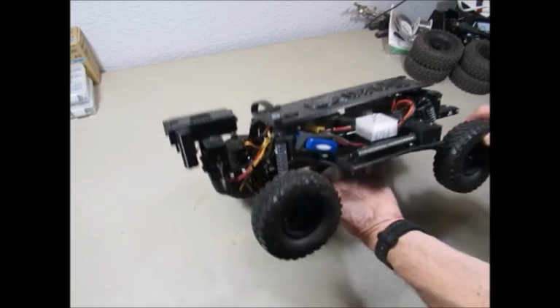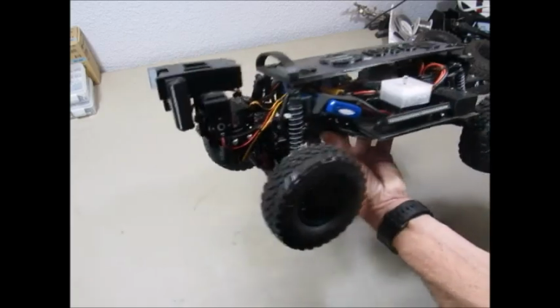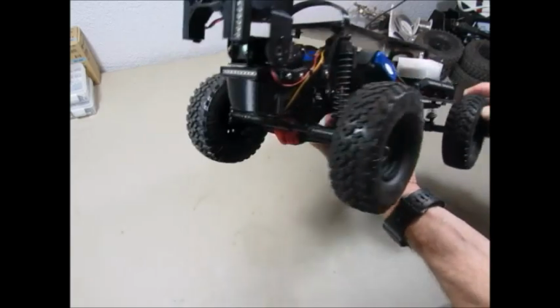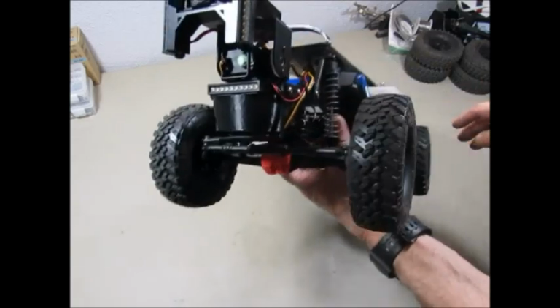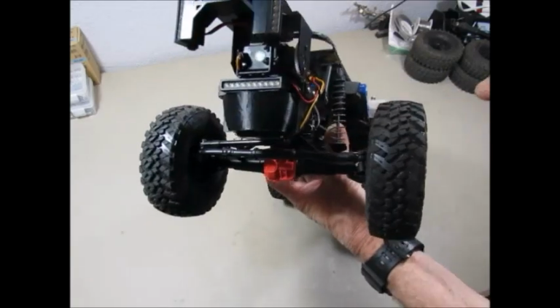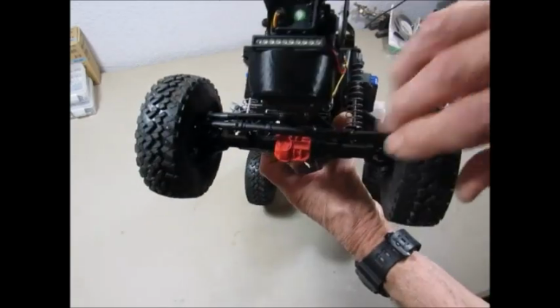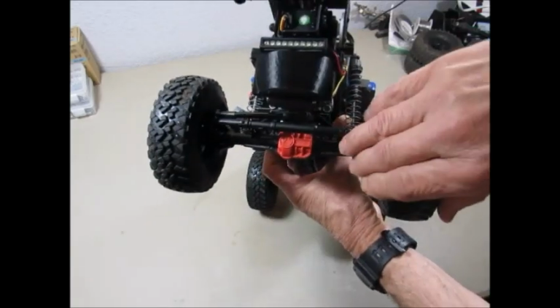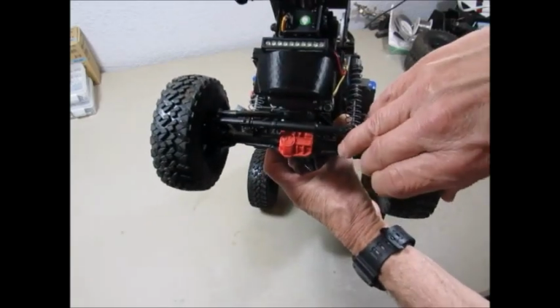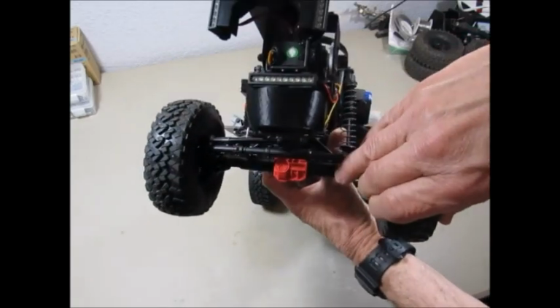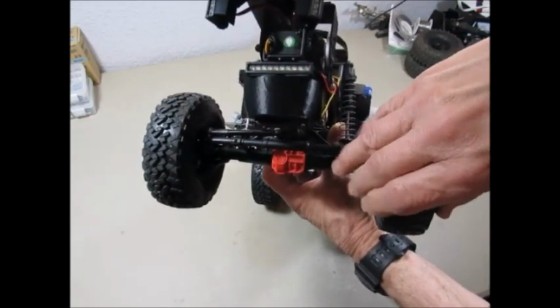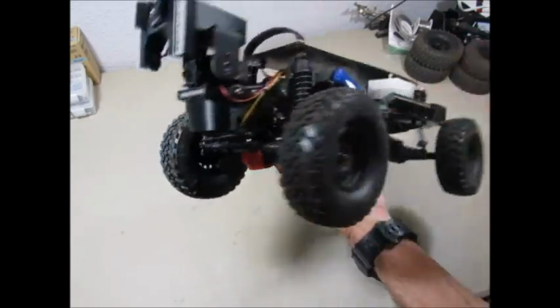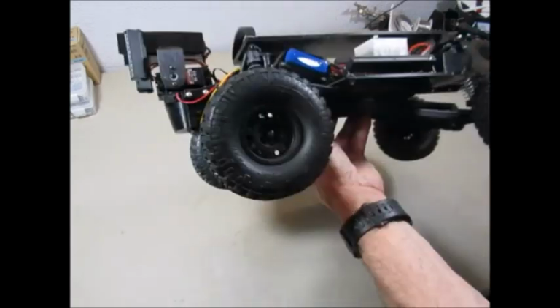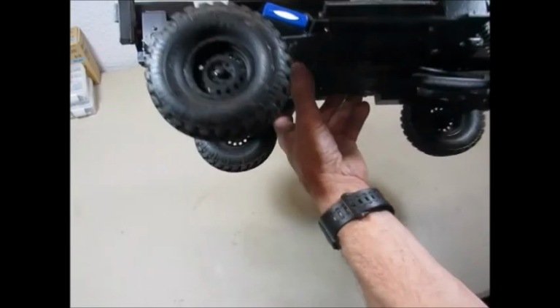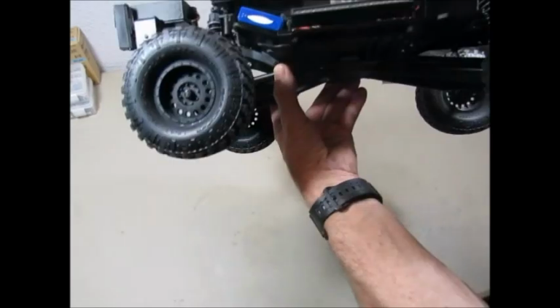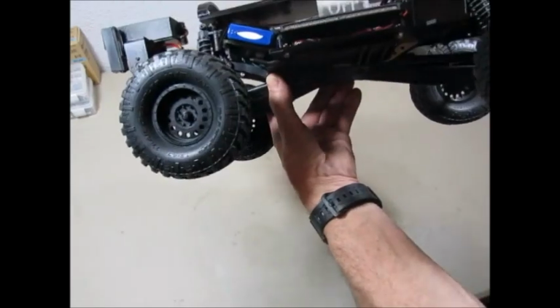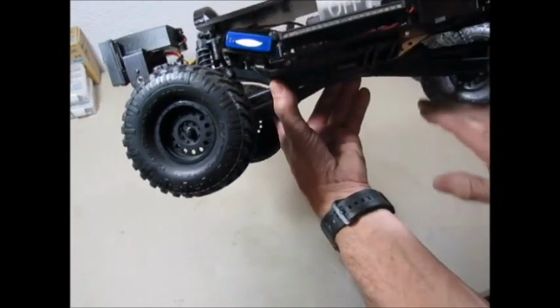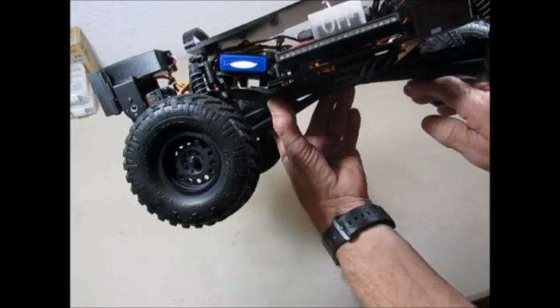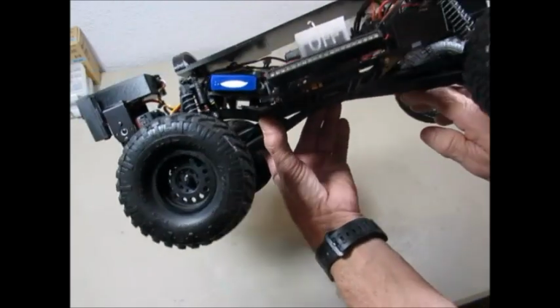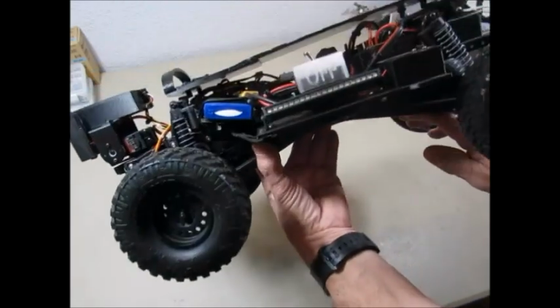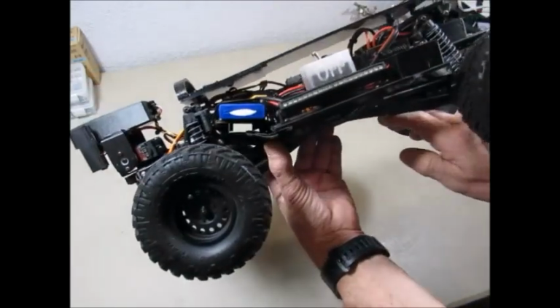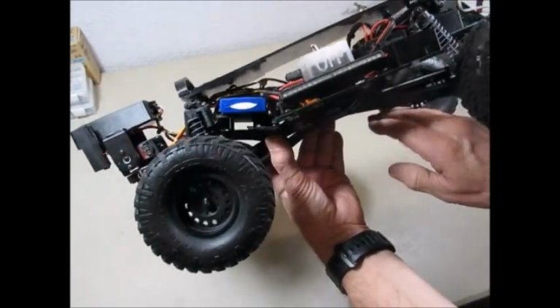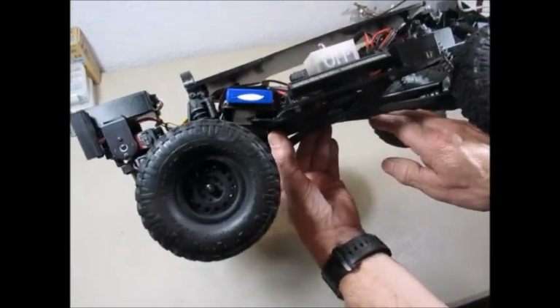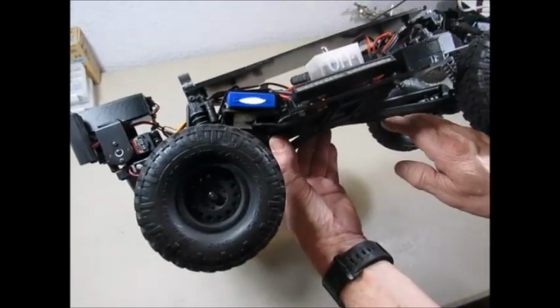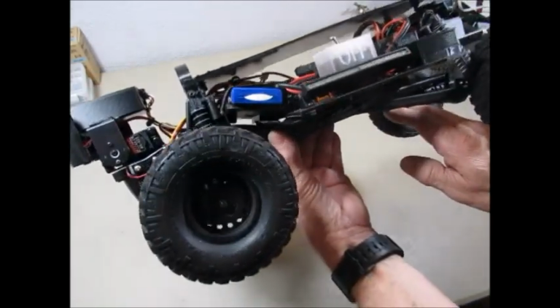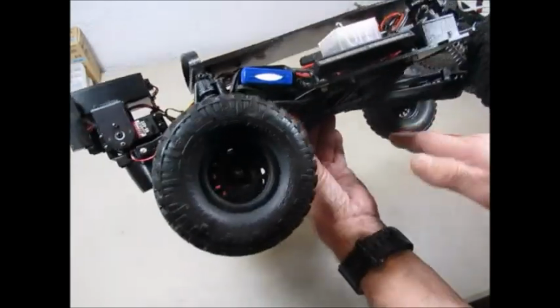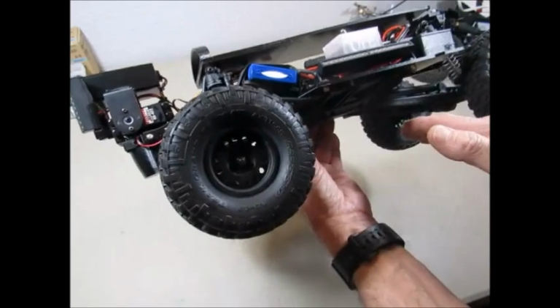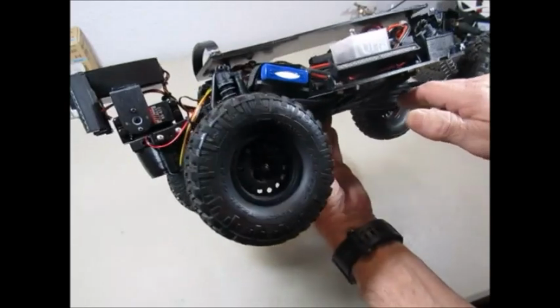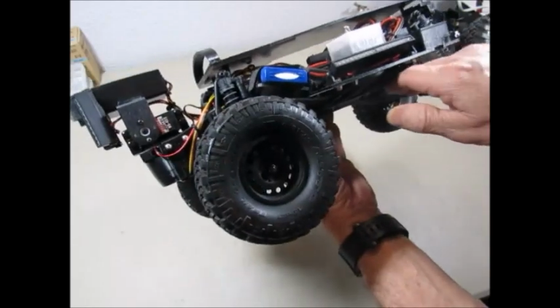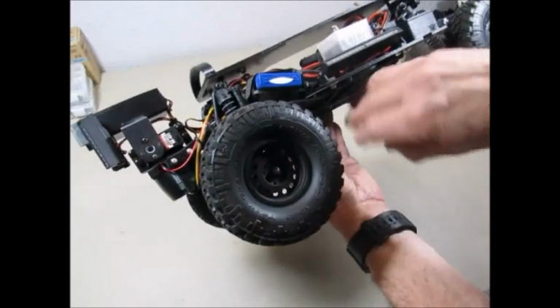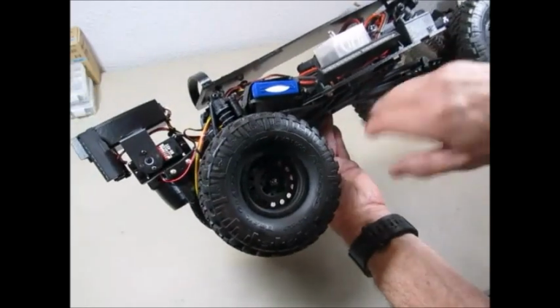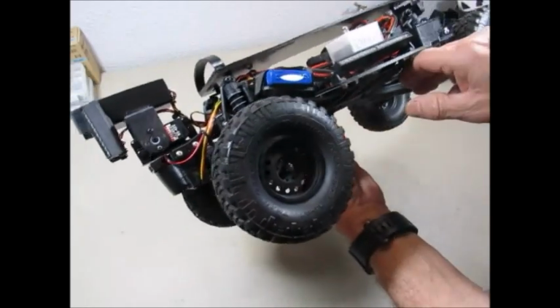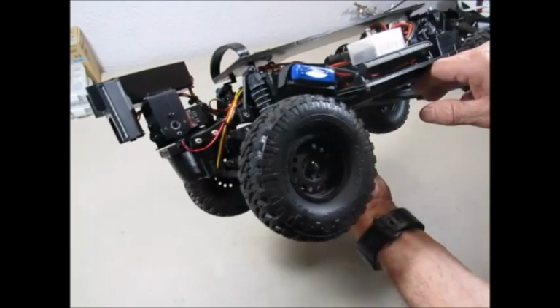The axle design is a lot more compact for better ground clearance. Also the drive lines and four-link suspension tucks up a lot tighter, which helps it go over drain pipes a lot better.